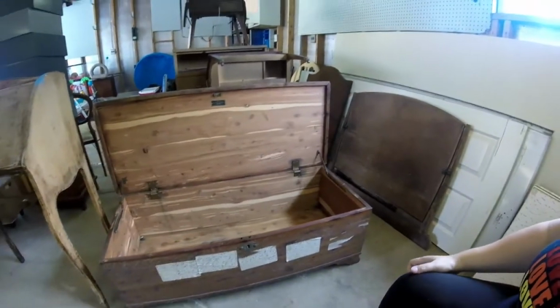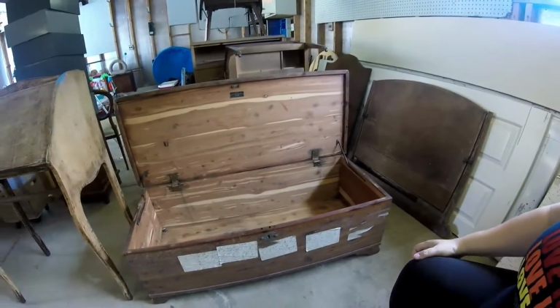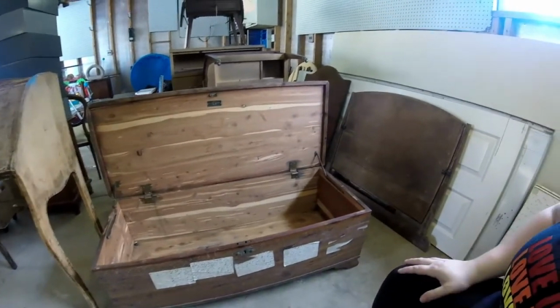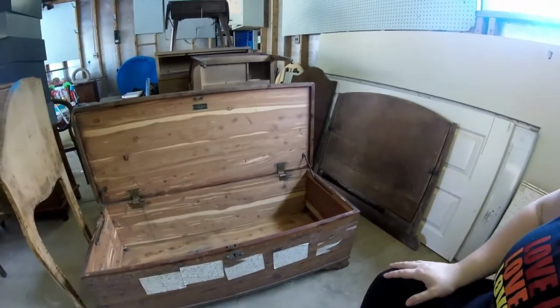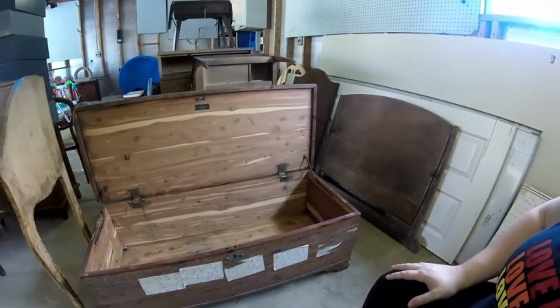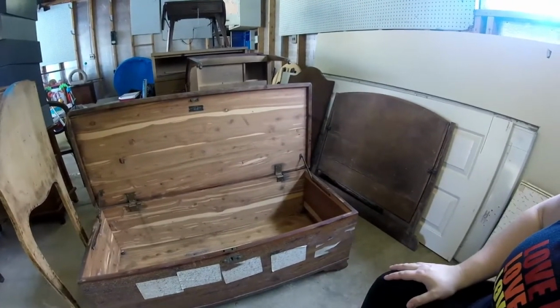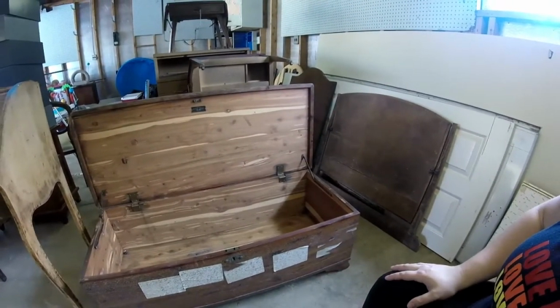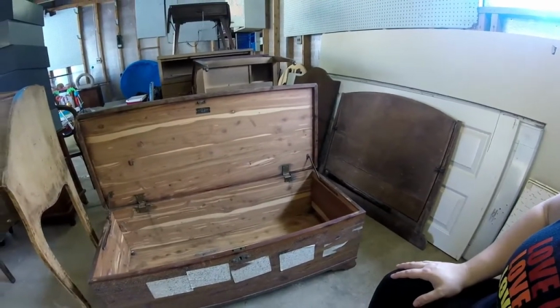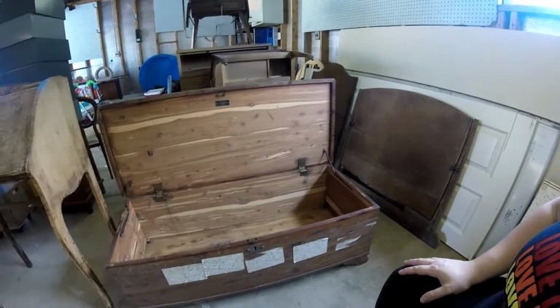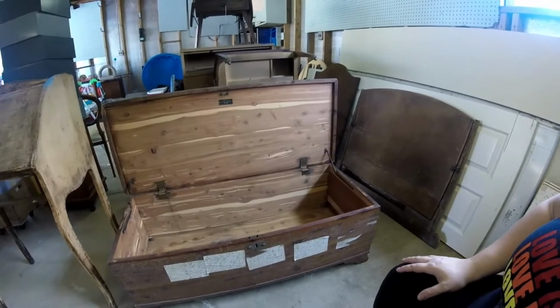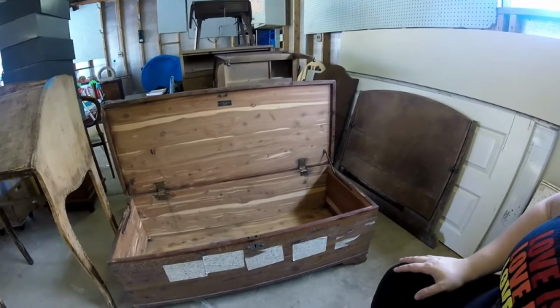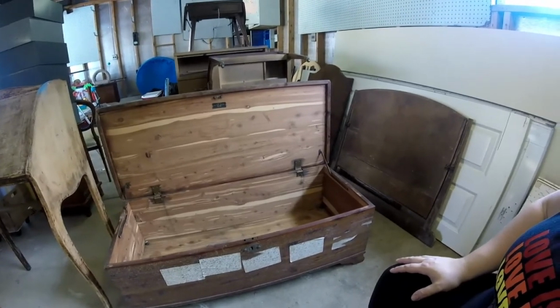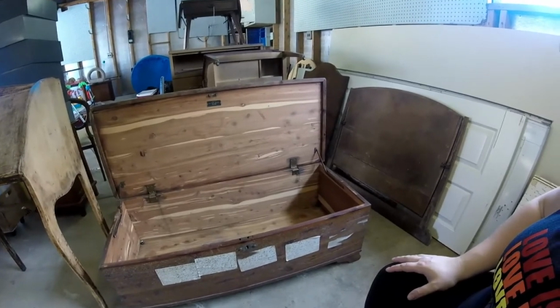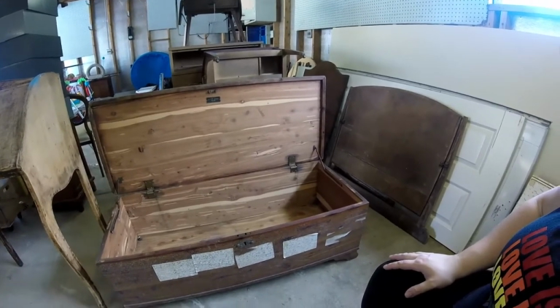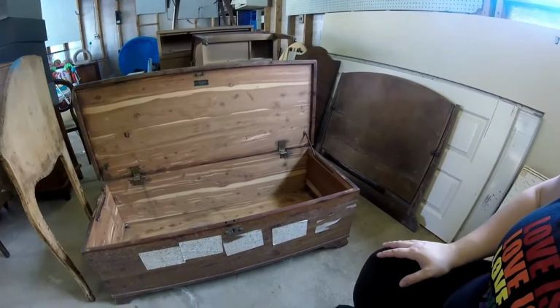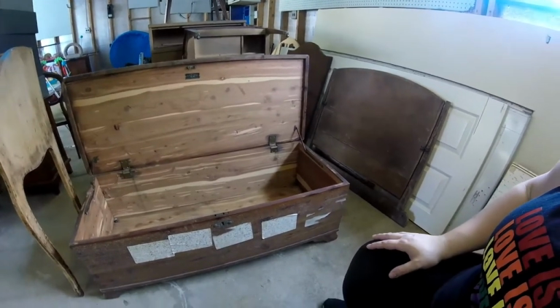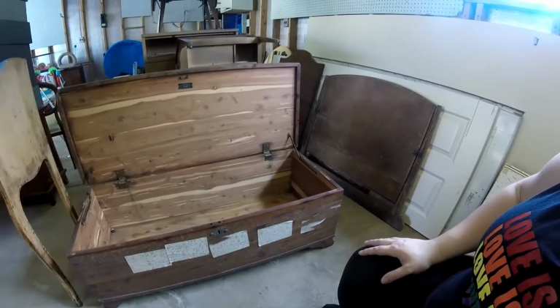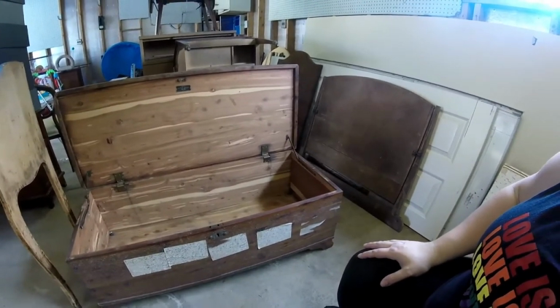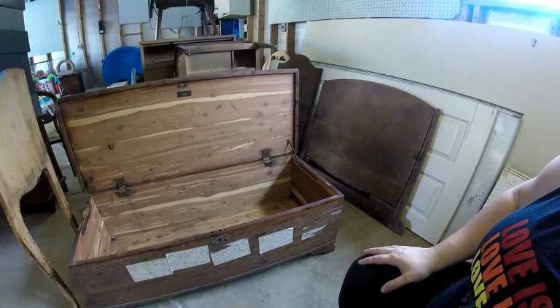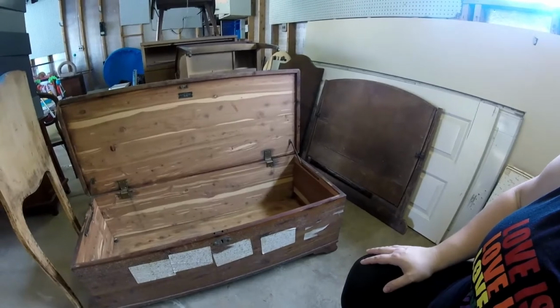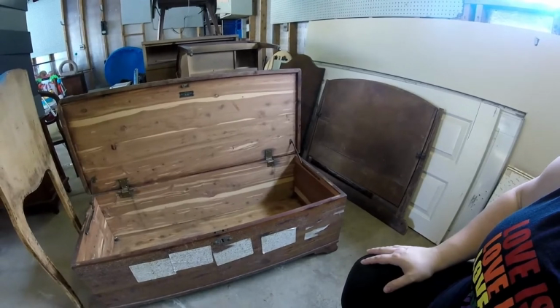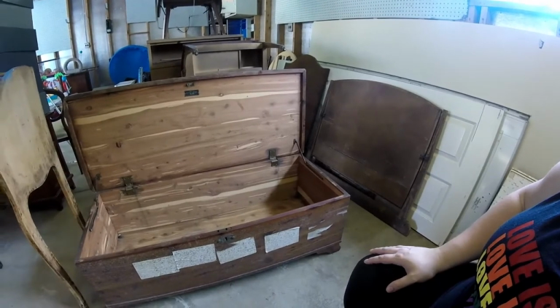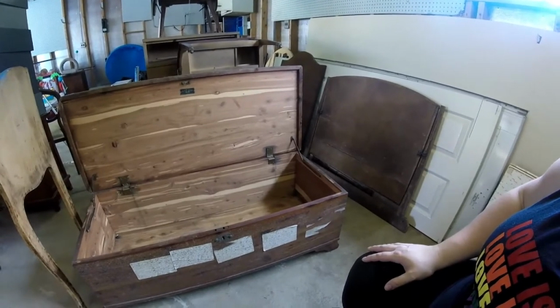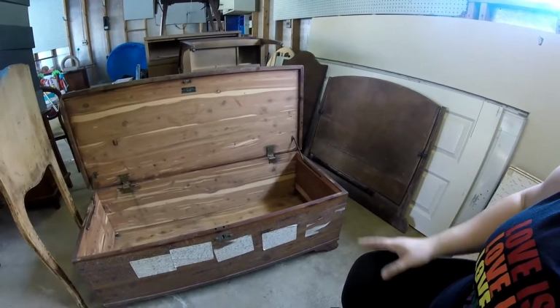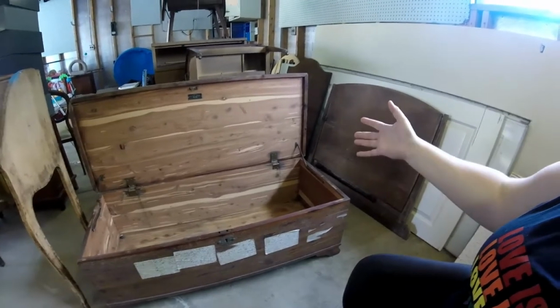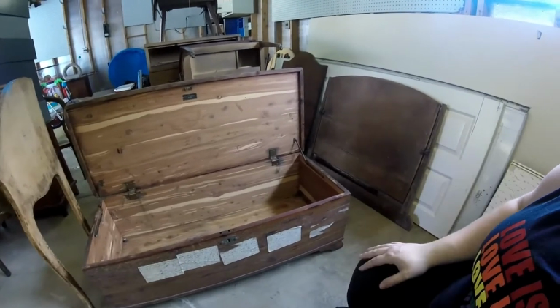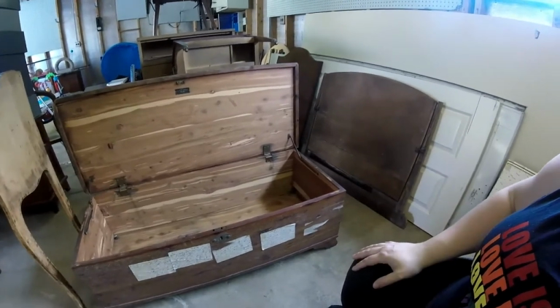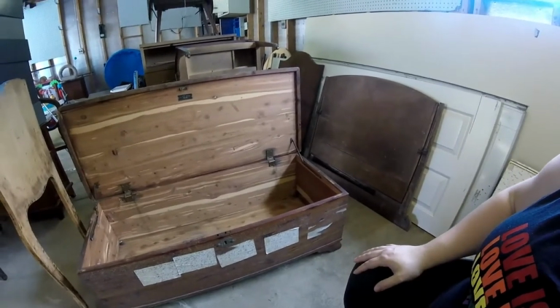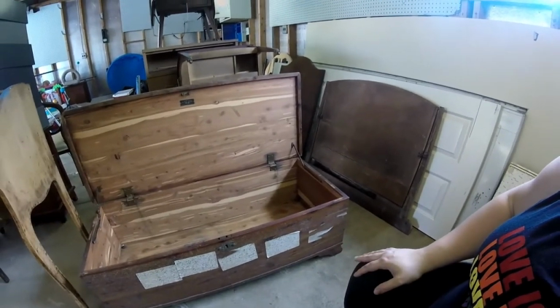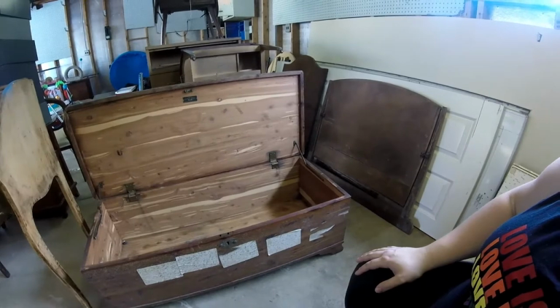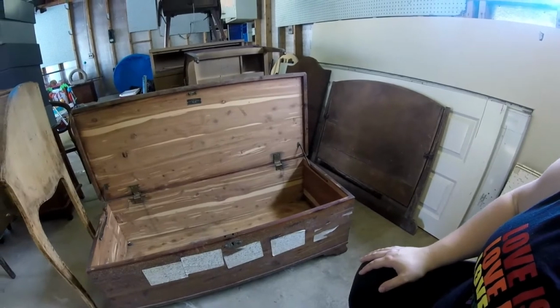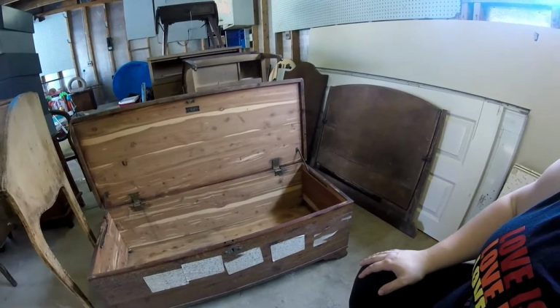Based on the hinges and some of the hardware that is in the chest, I believe this is closer to 1930, which makes it still vintage — because you have to be 100 plus years old to be antique. But it is getting up there.